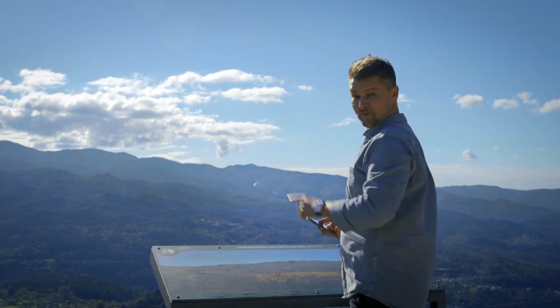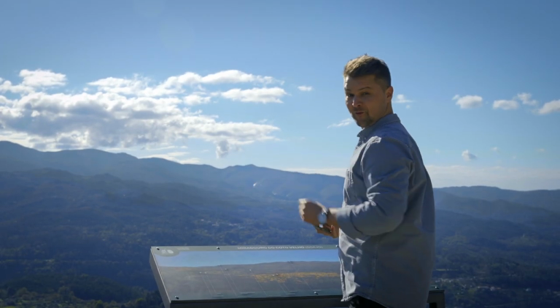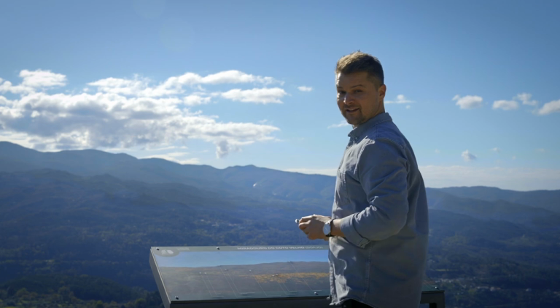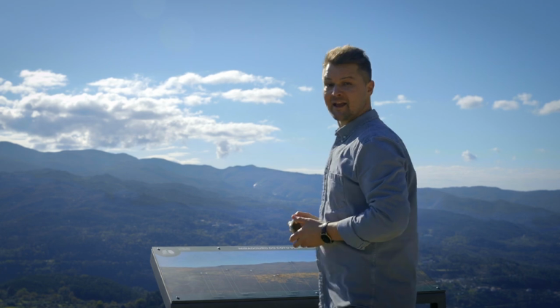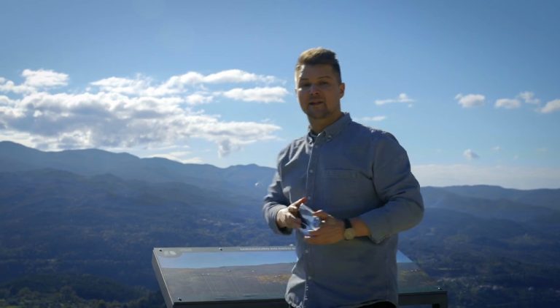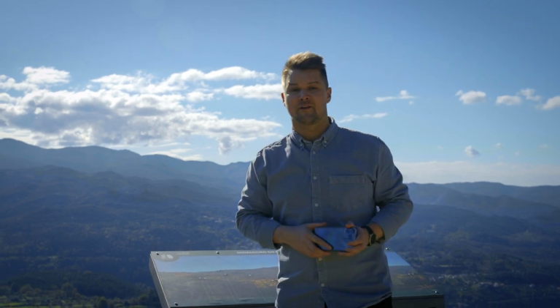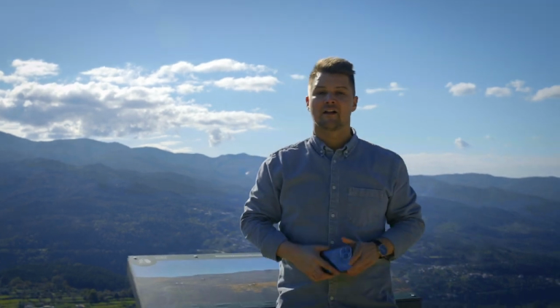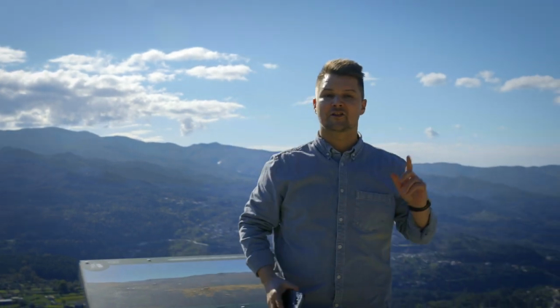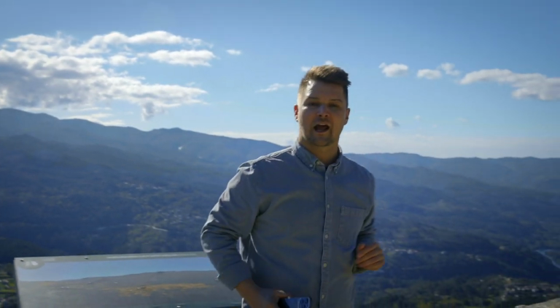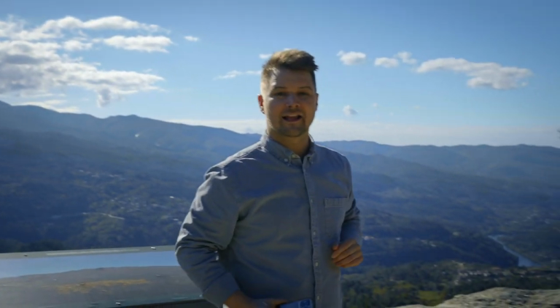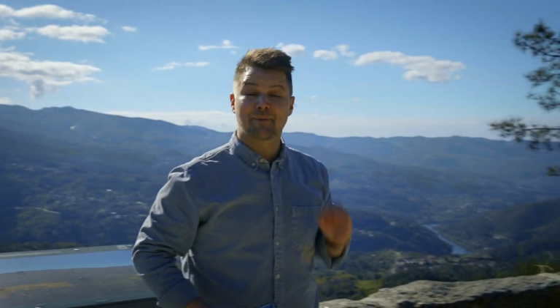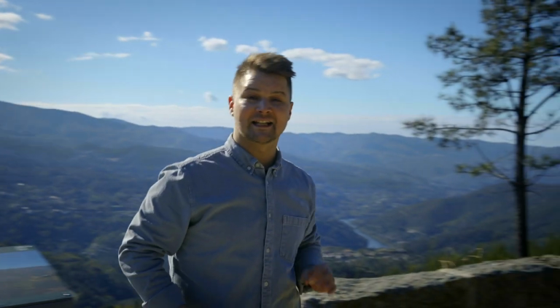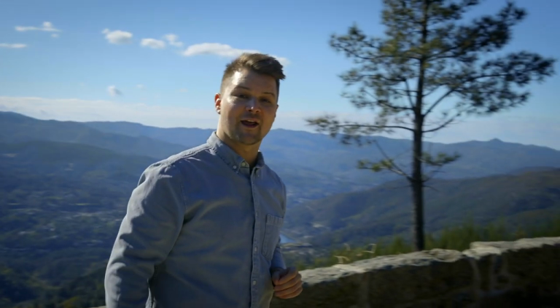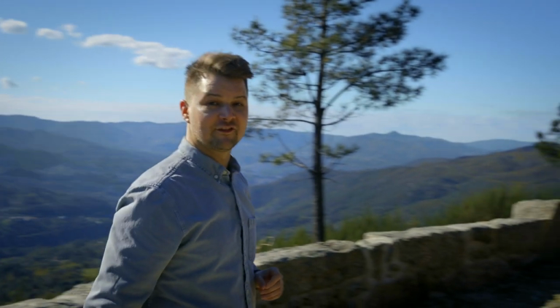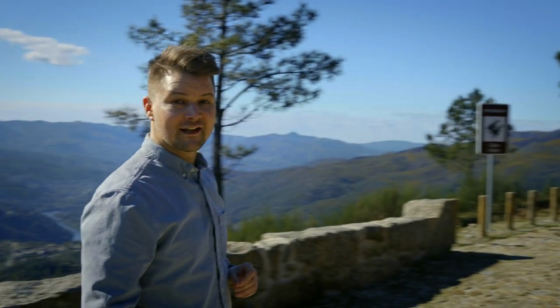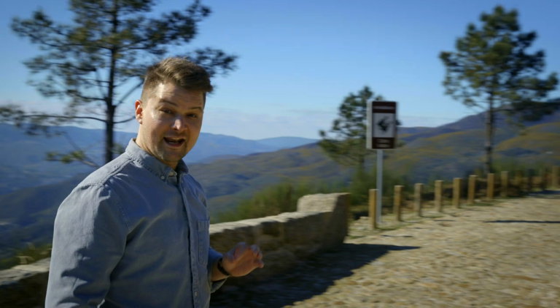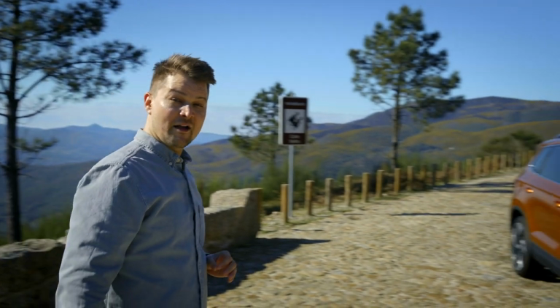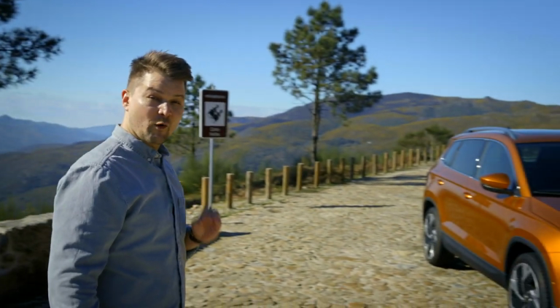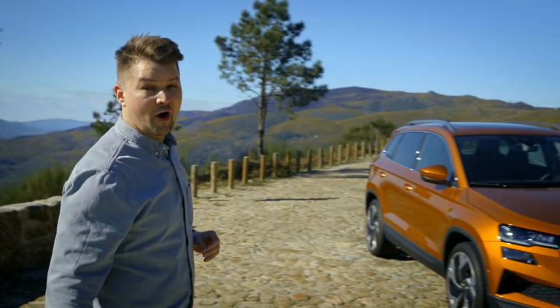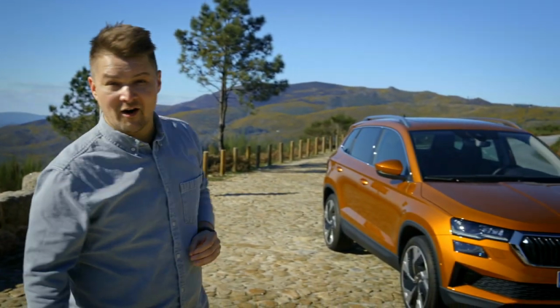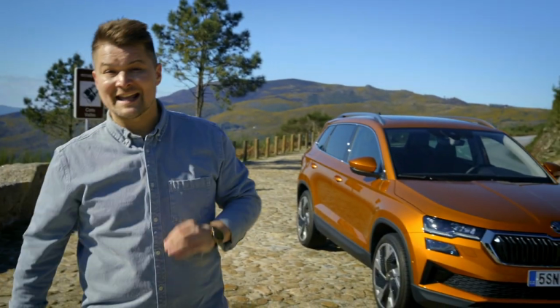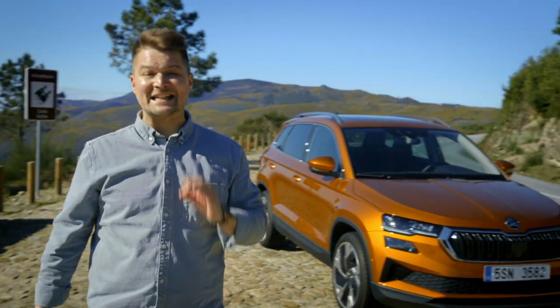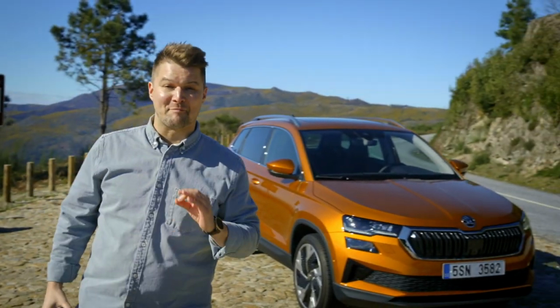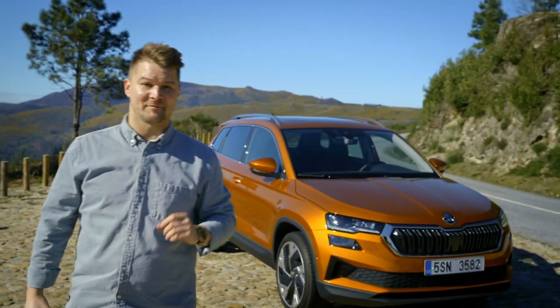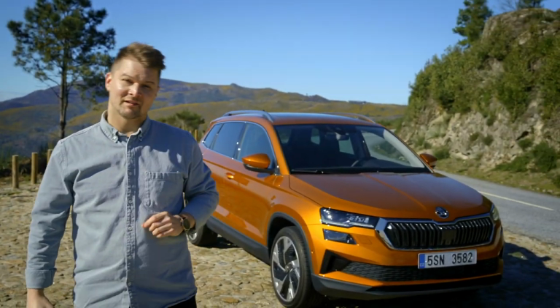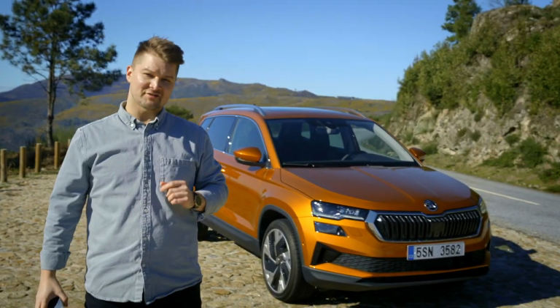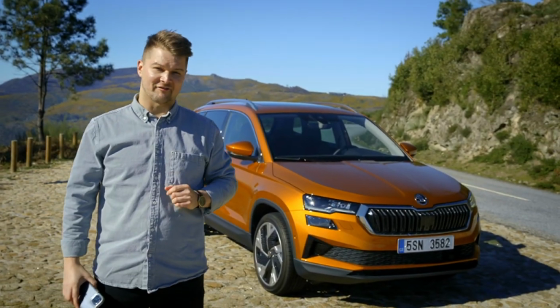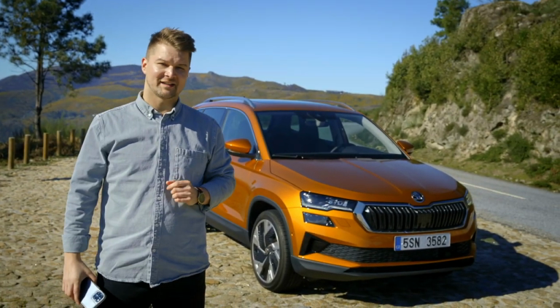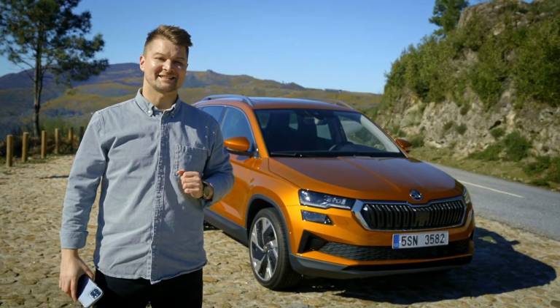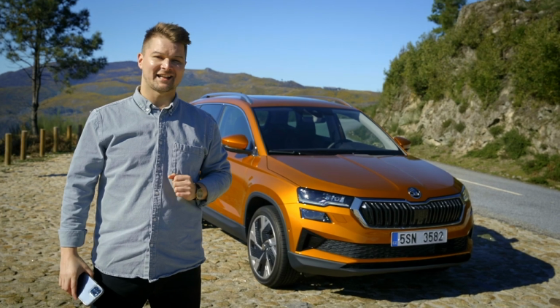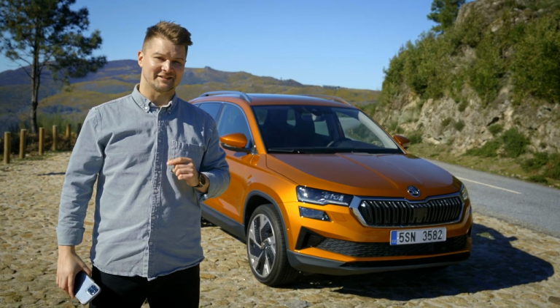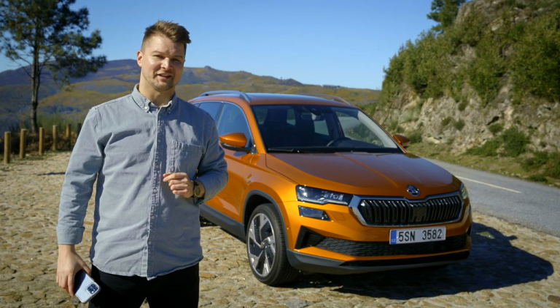Beautiful, right? Speaking of beautiful, the Škoda Karoq is the best-selling Škoda SUV. And now, this wonderful compact car is even better. Commit yourself — 60 seconds is all you'll need.